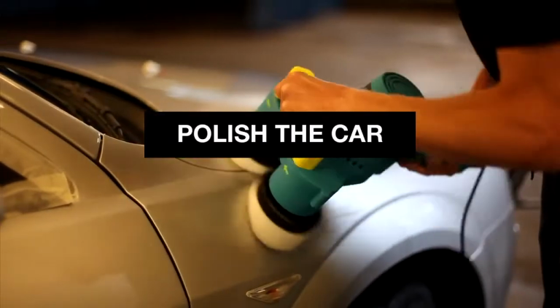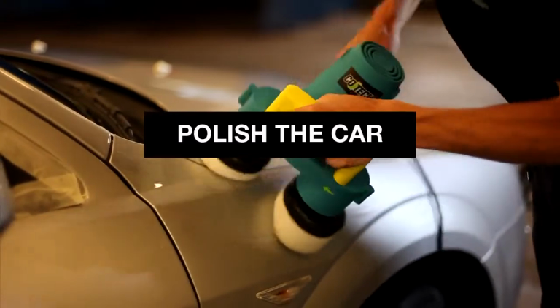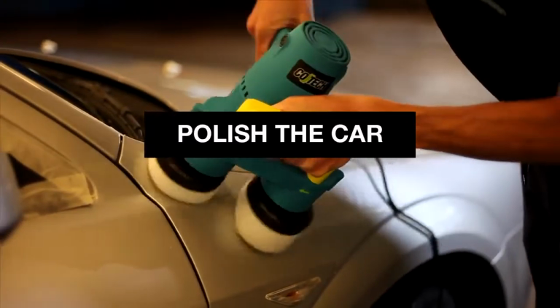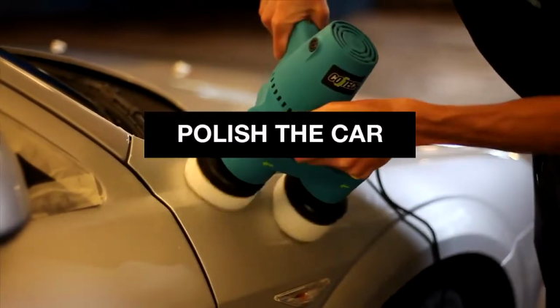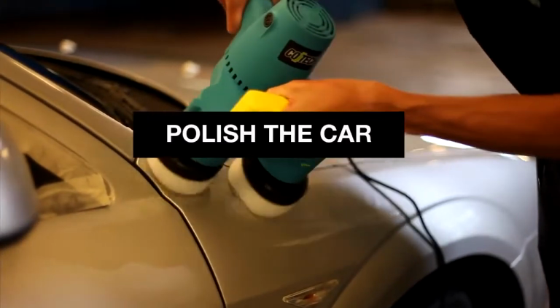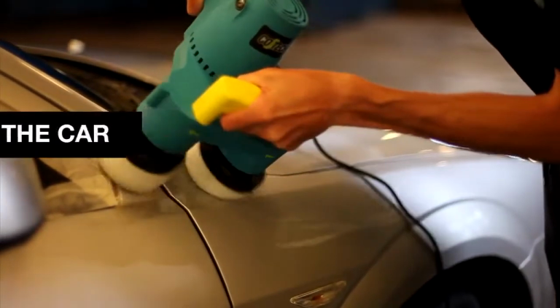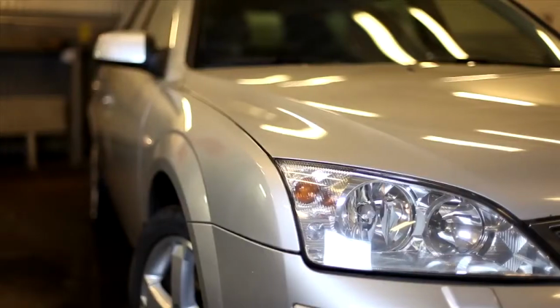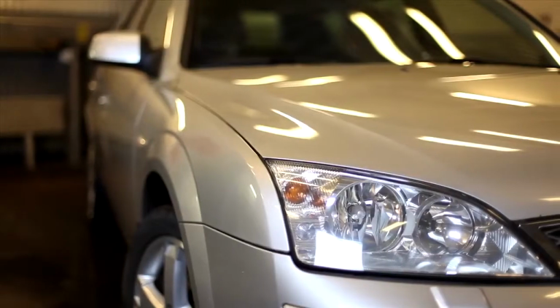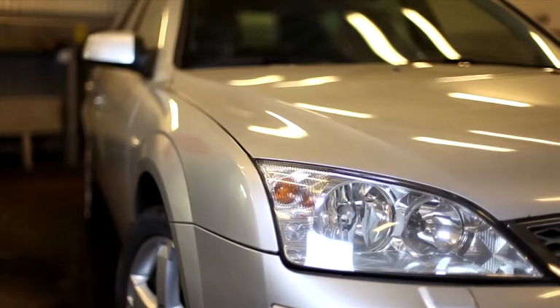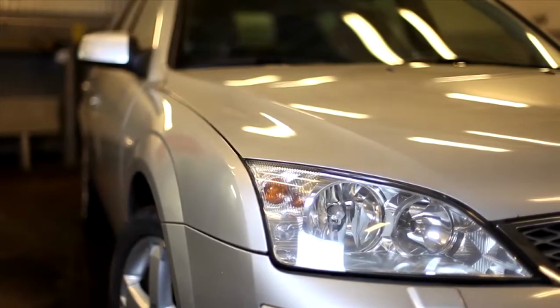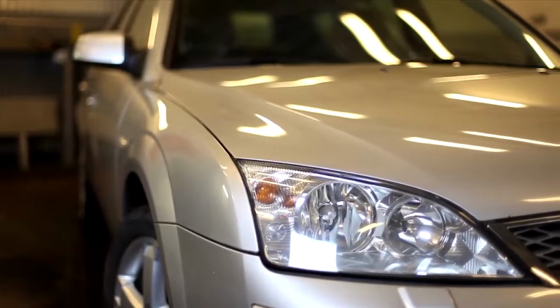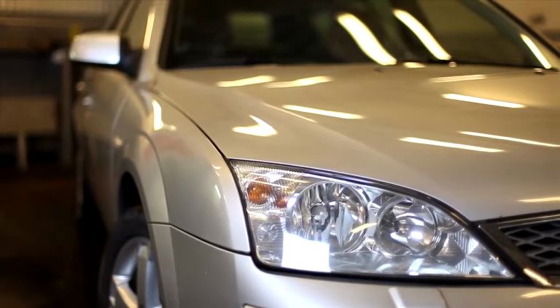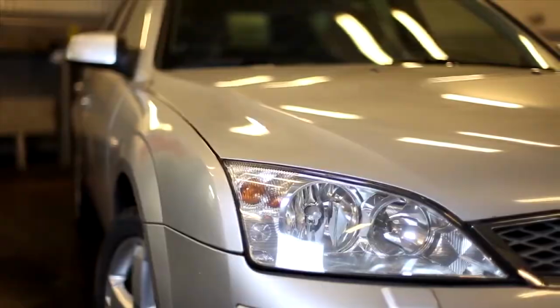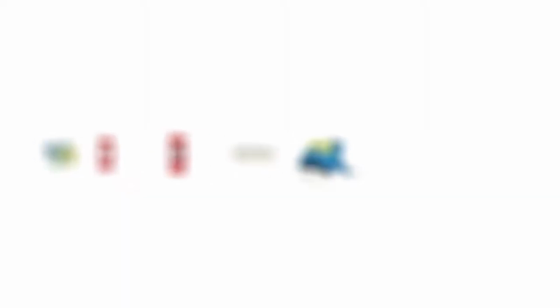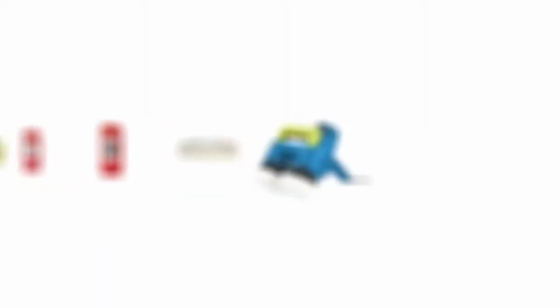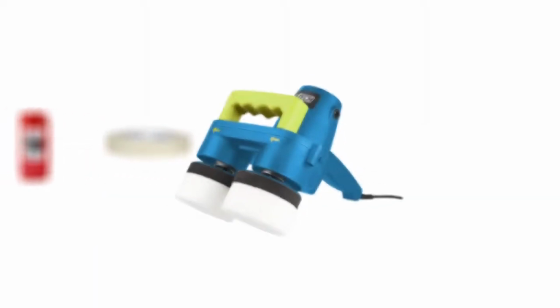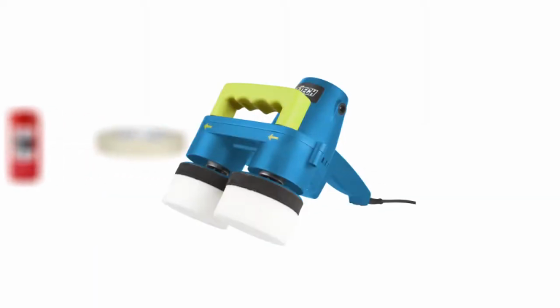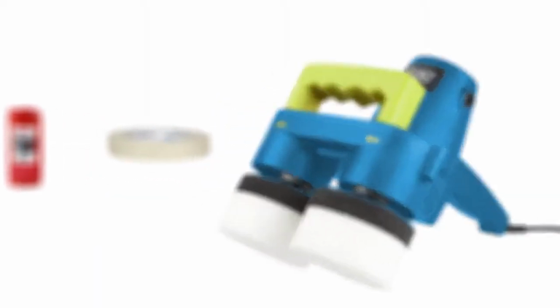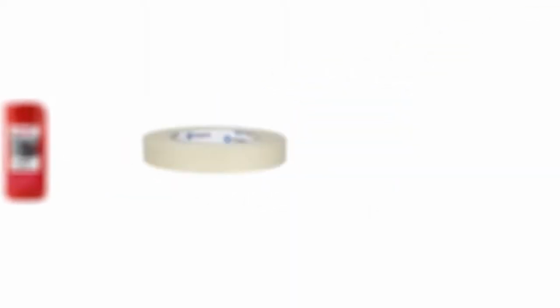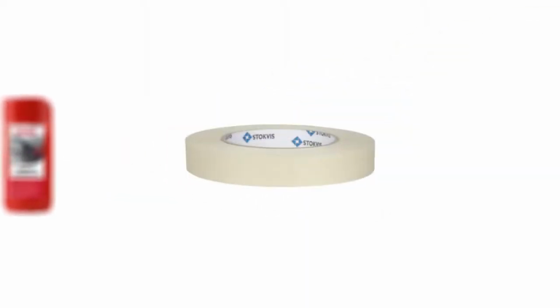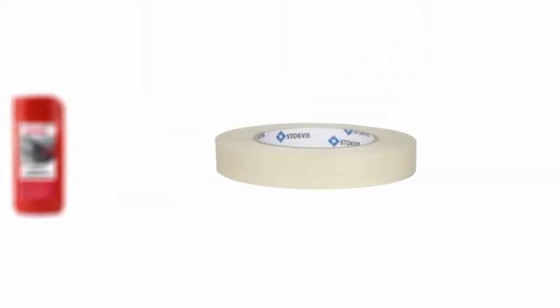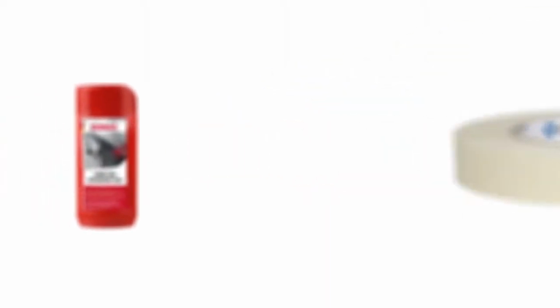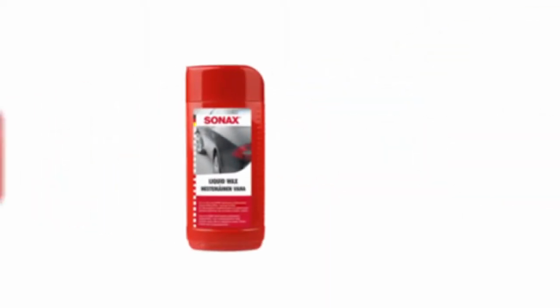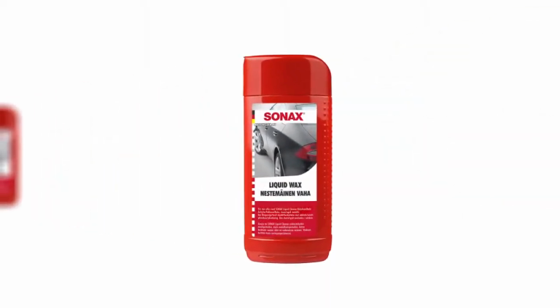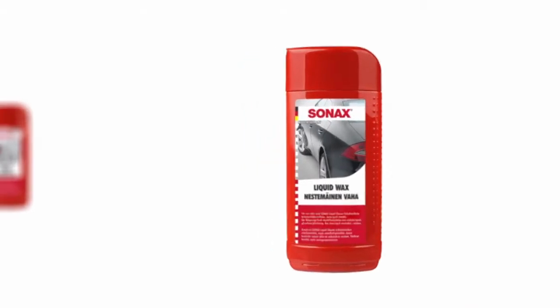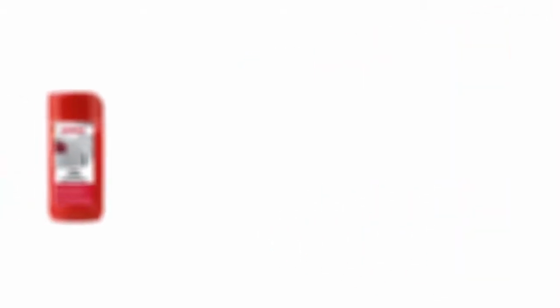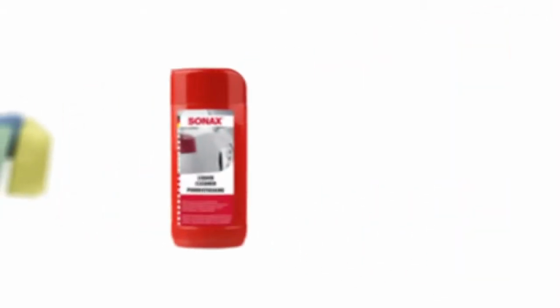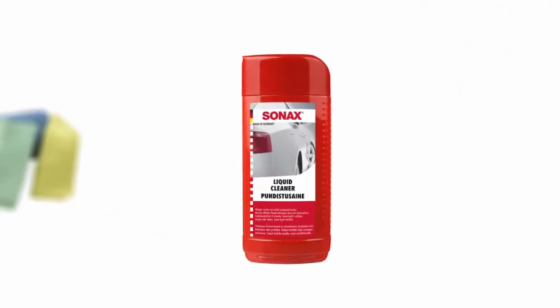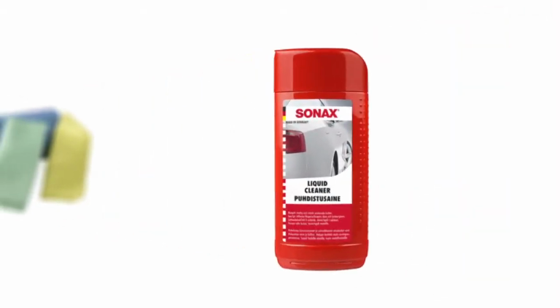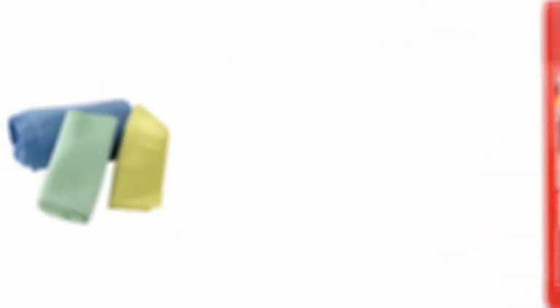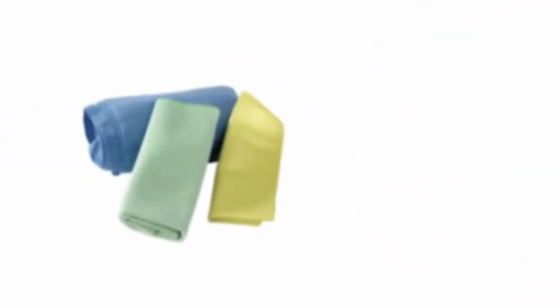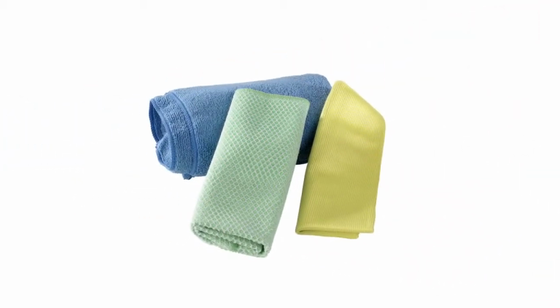Polish your car till it absolutely shines. You need a polishing machine, masking tape, hard wax, cleaner, and polishing cloths.